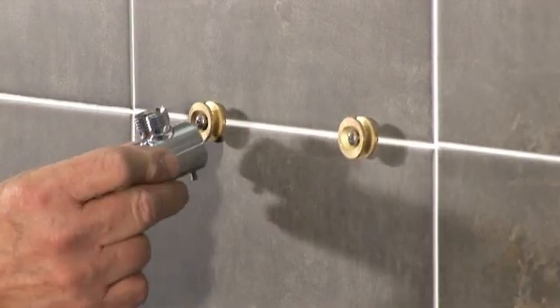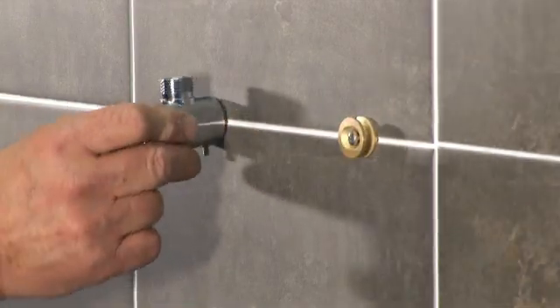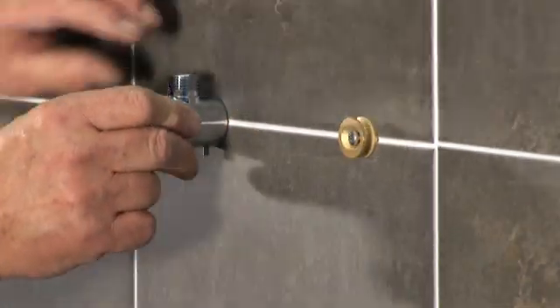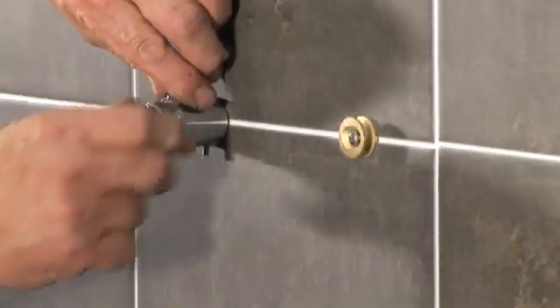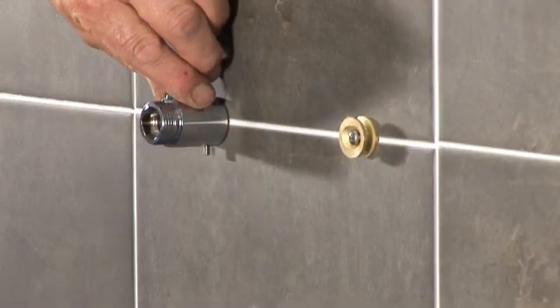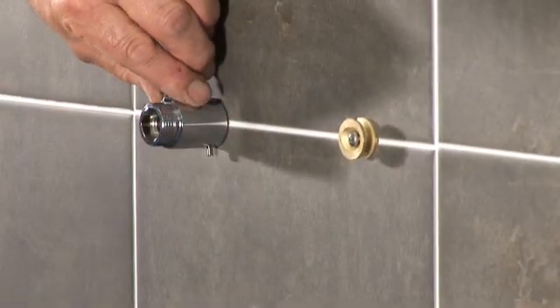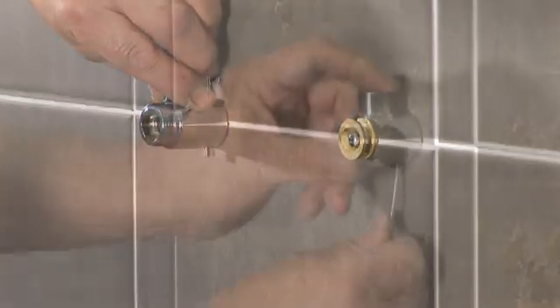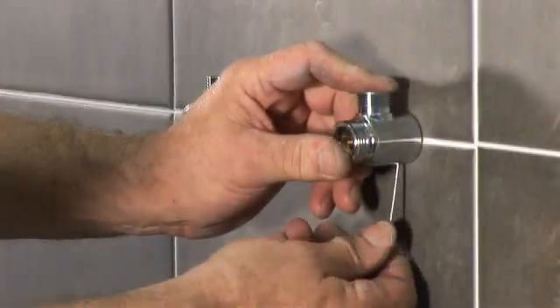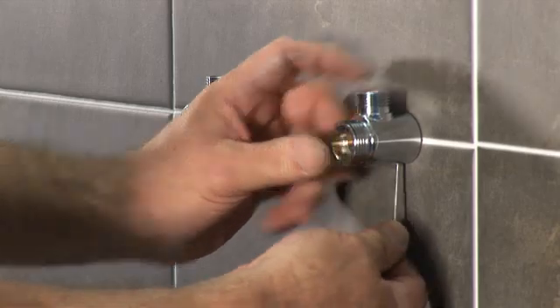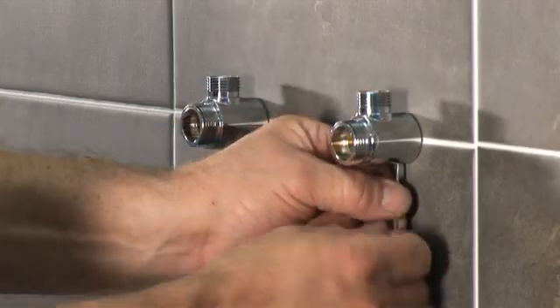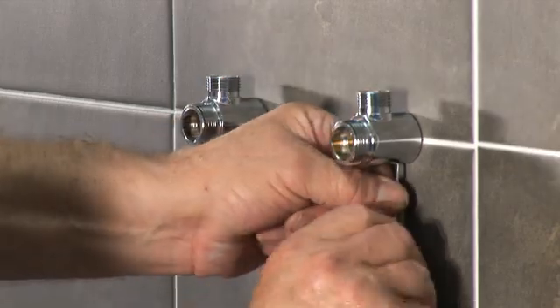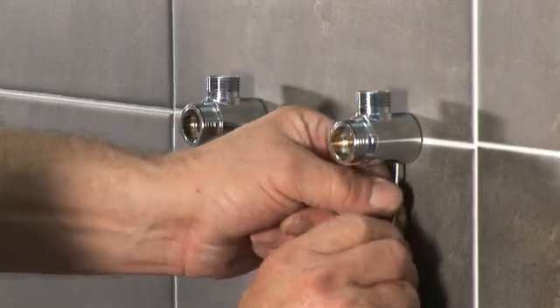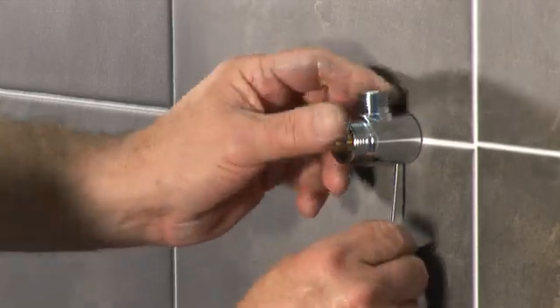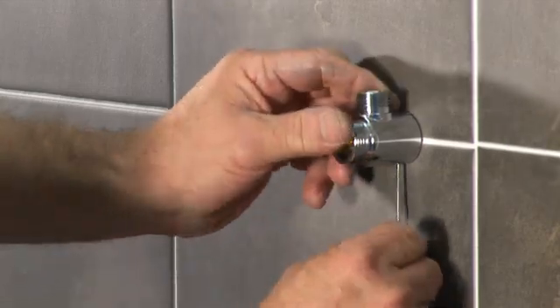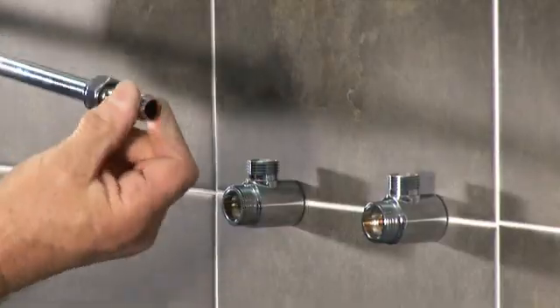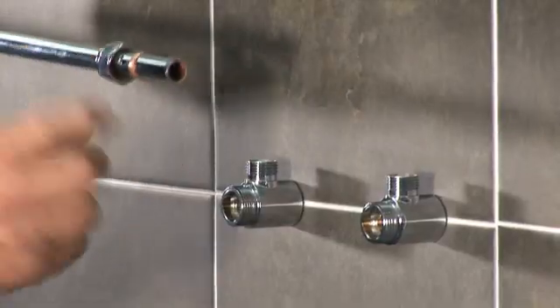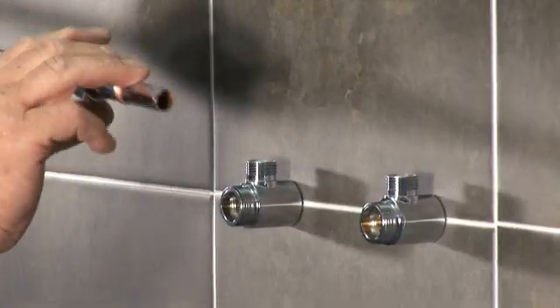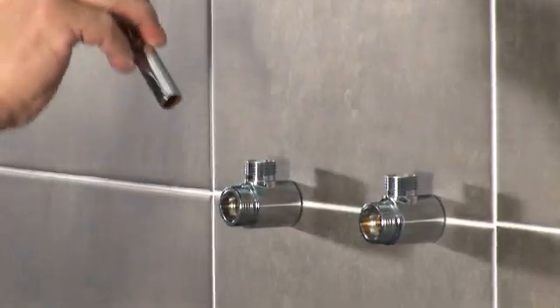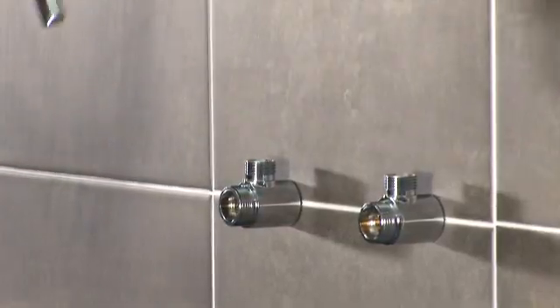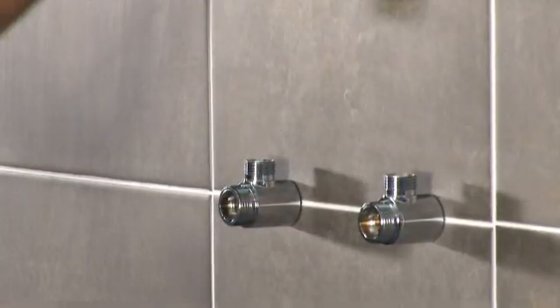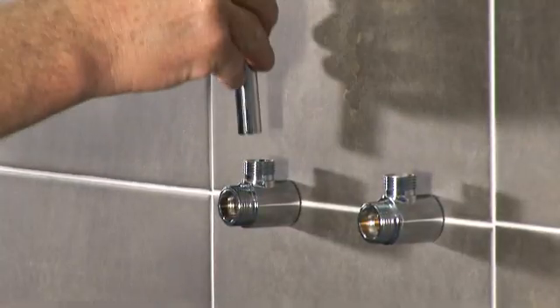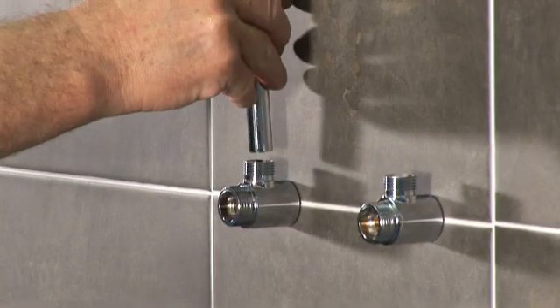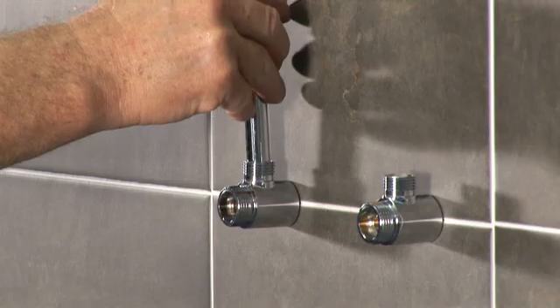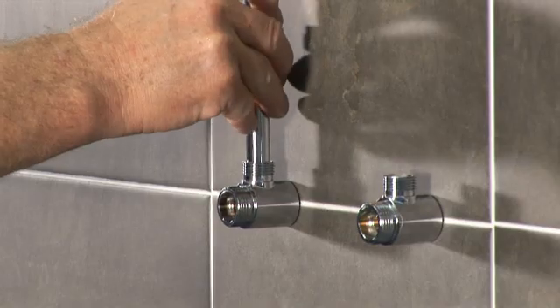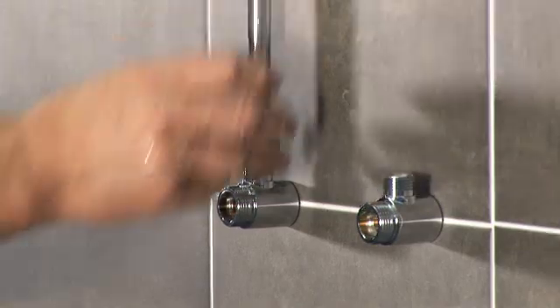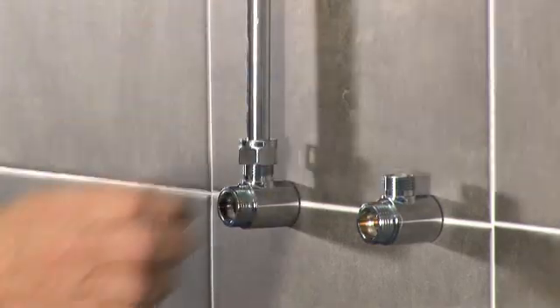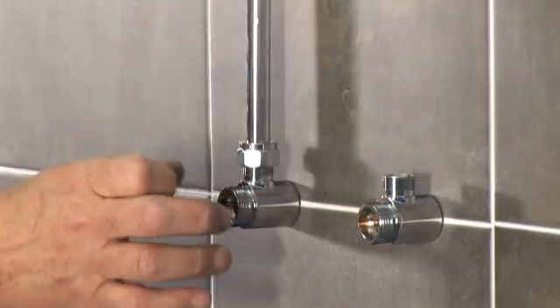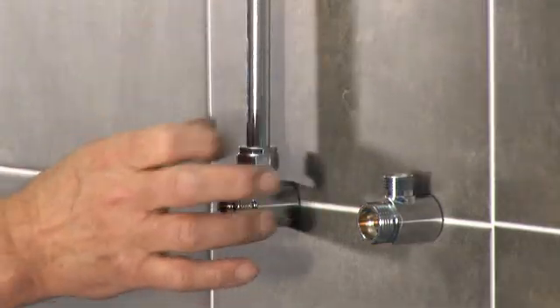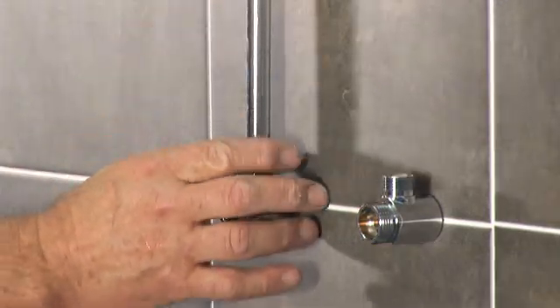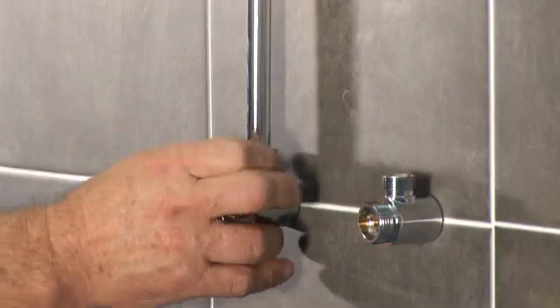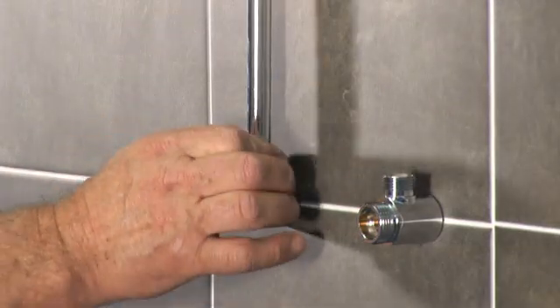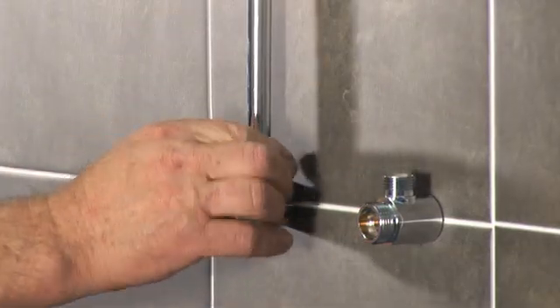Slide the brackets onto the mounting plates and secure them using the grub screw in the fitting. Slide the nut and olive onto the incoming pipework and fit the pipework into the bracket. Tighten the nut for a watertight seal.